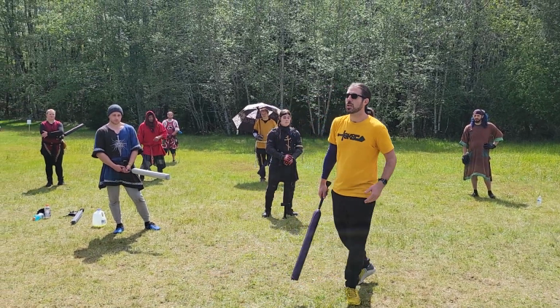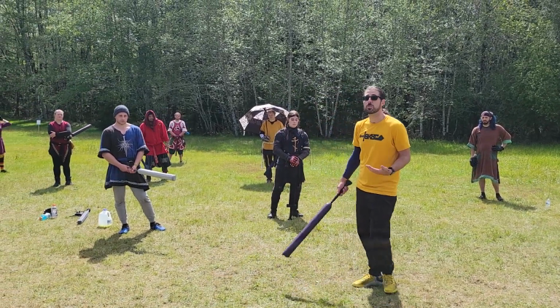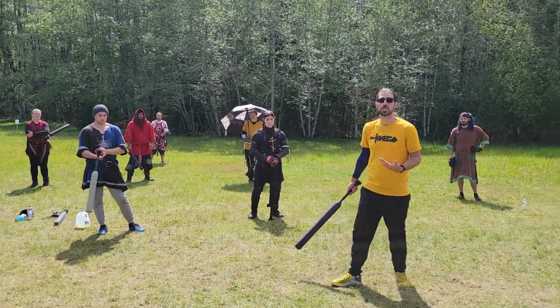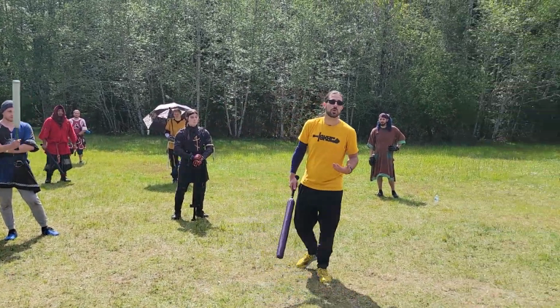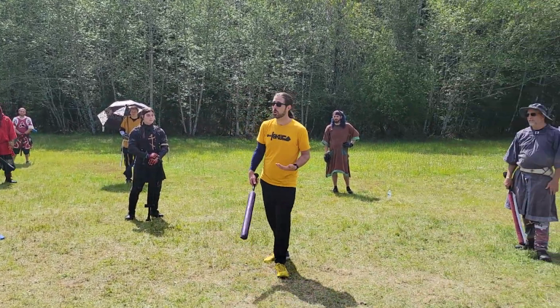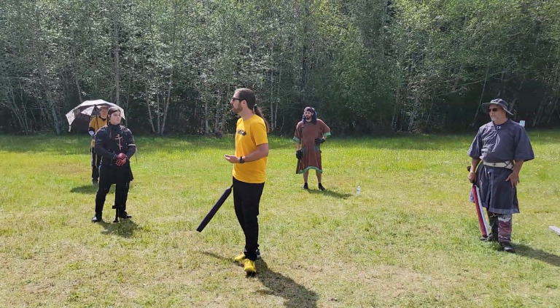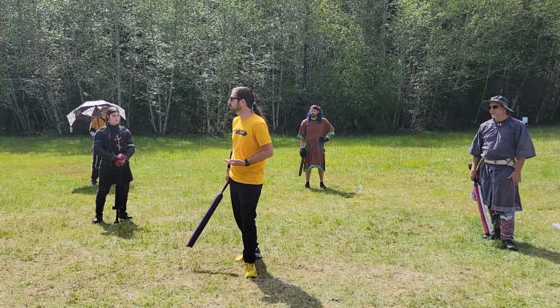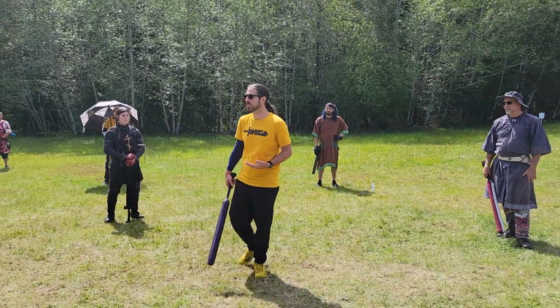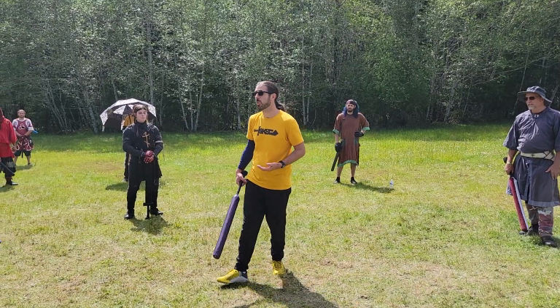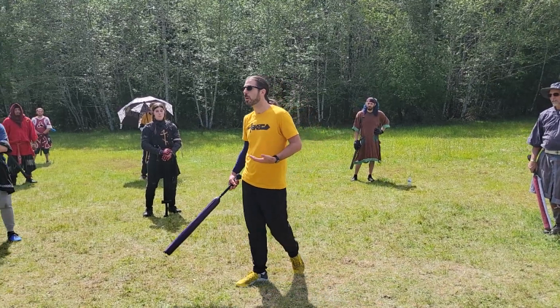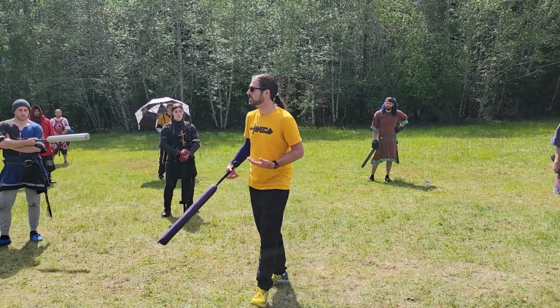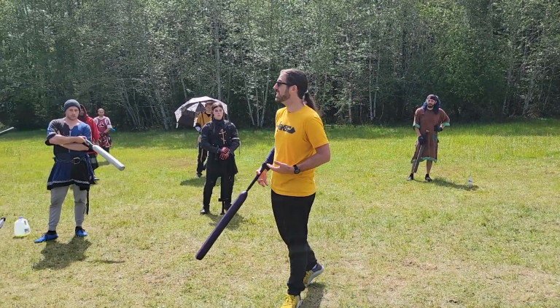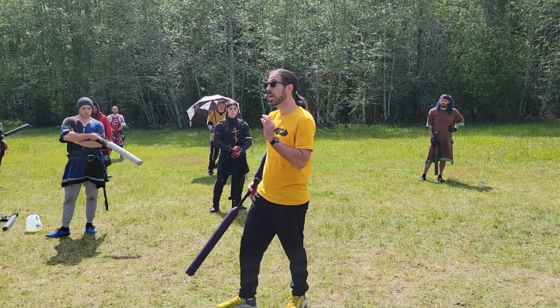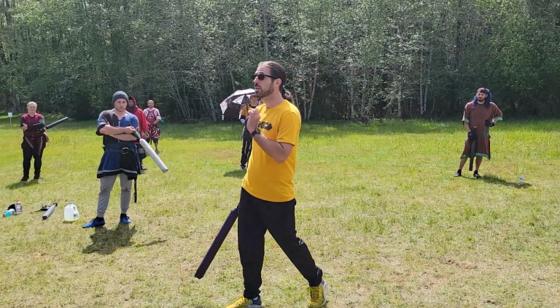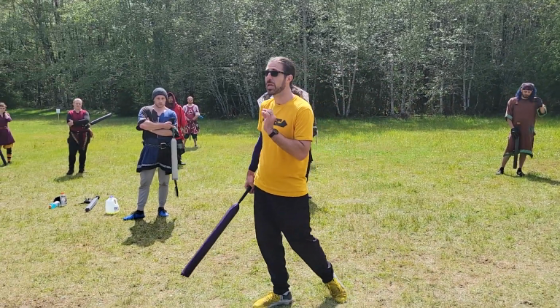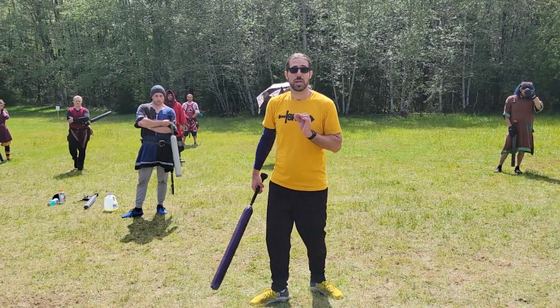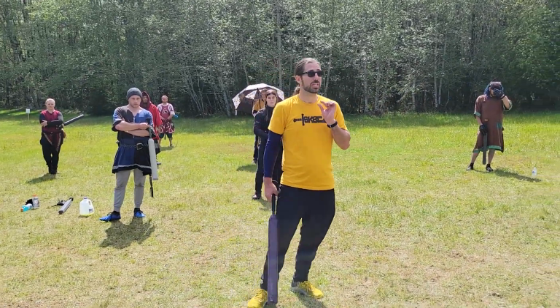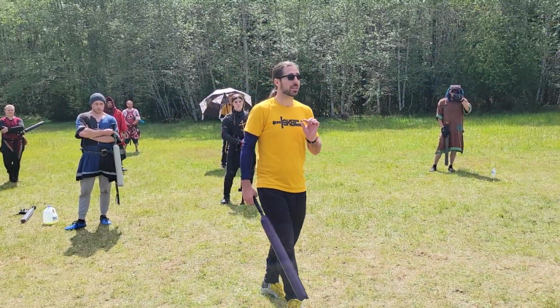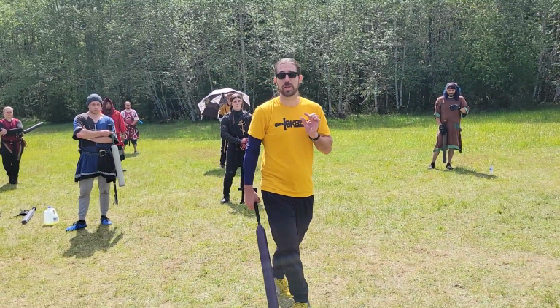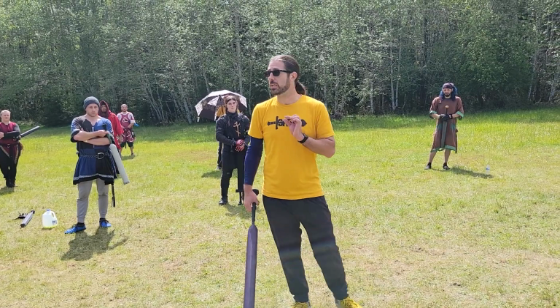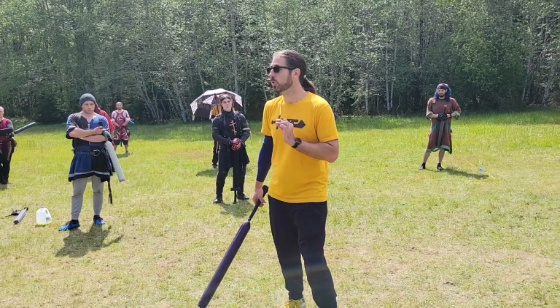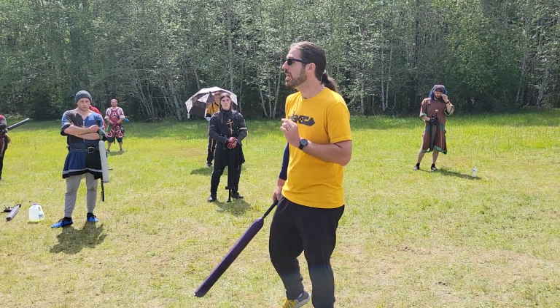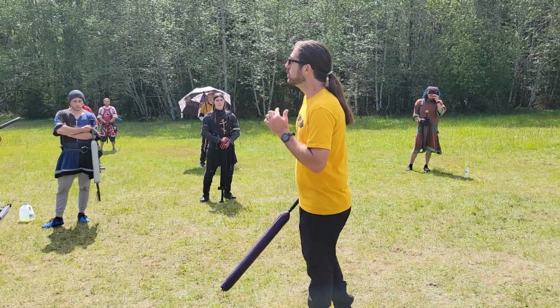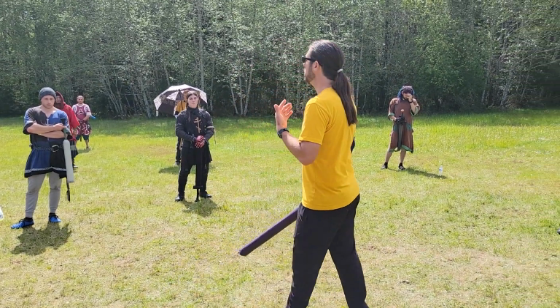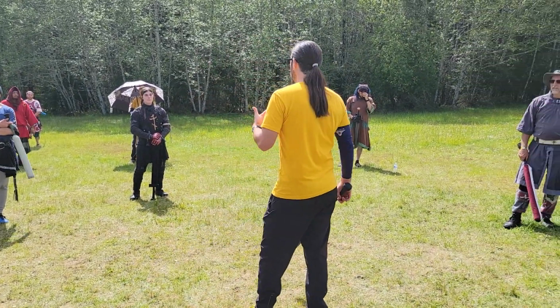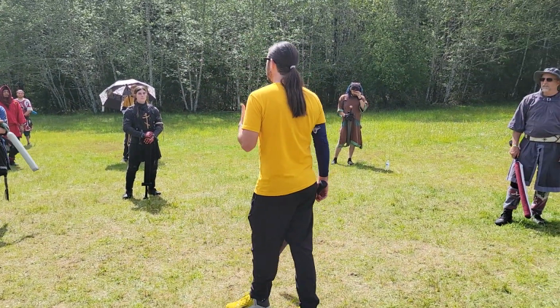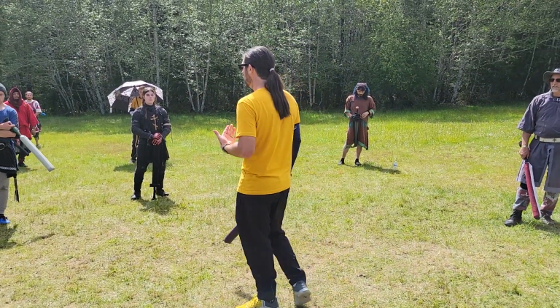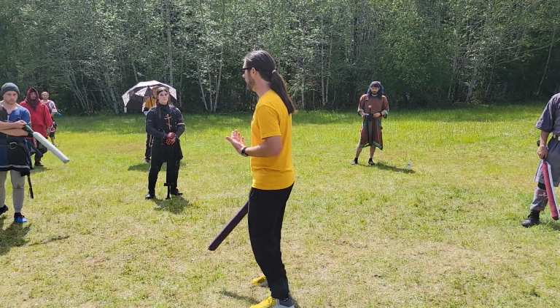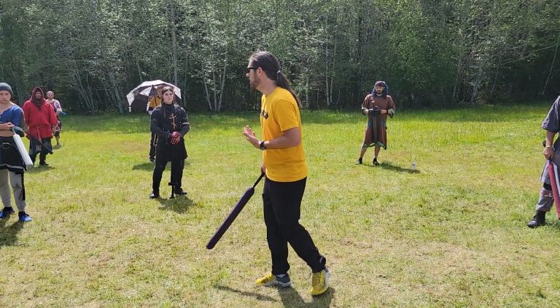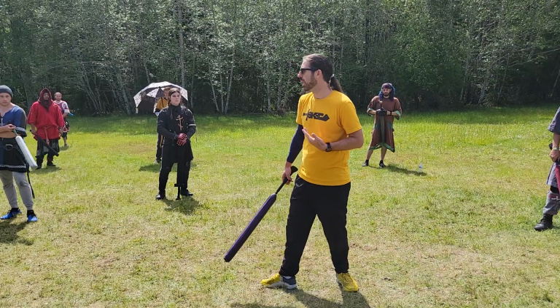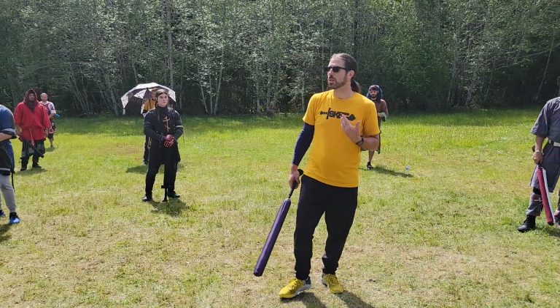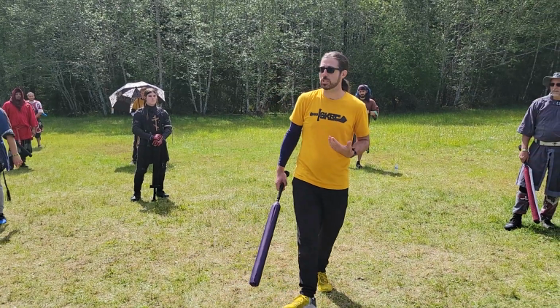Sometimes we're going to want to cover a little bit more distance. We're going to want to compromise our stance a little bit in order to get that extra bit of range. So what I'm going to show you now is a lunge step.